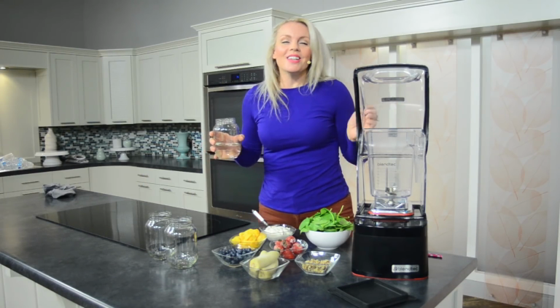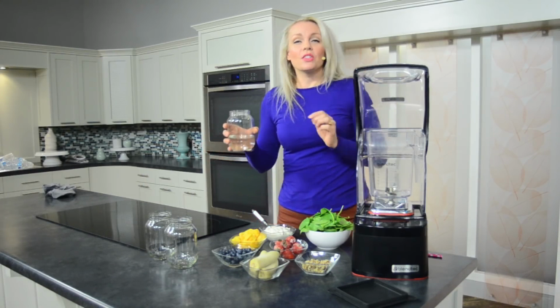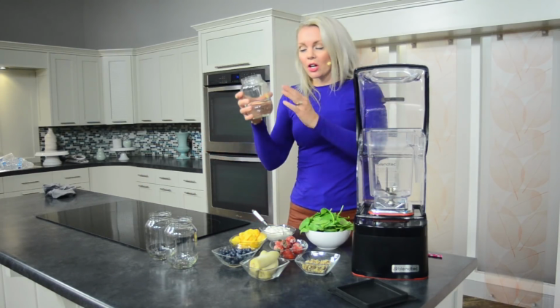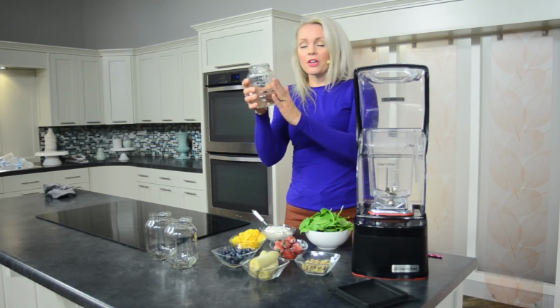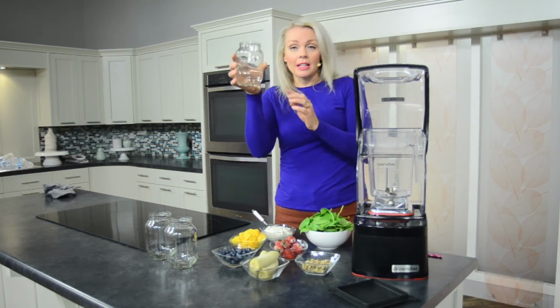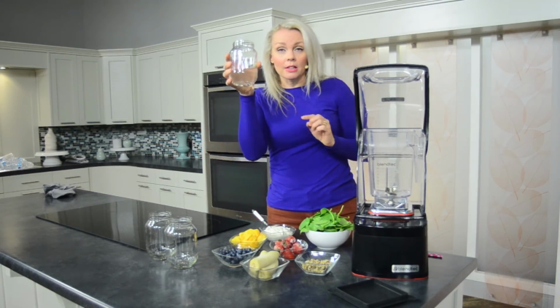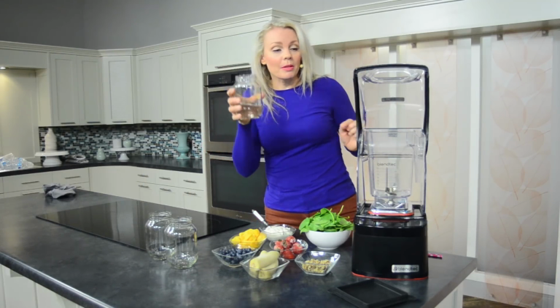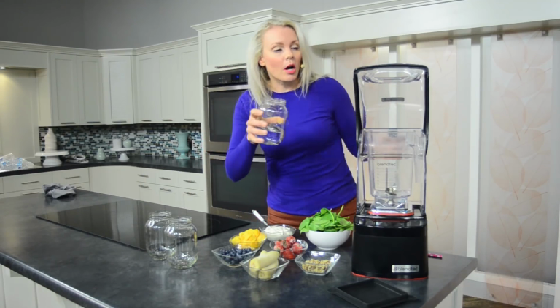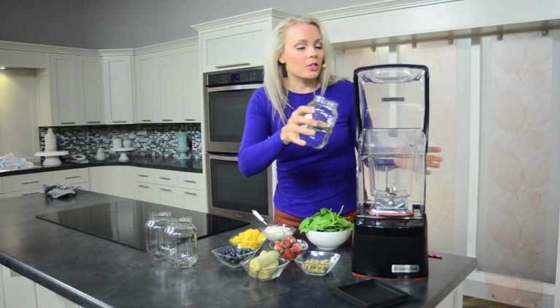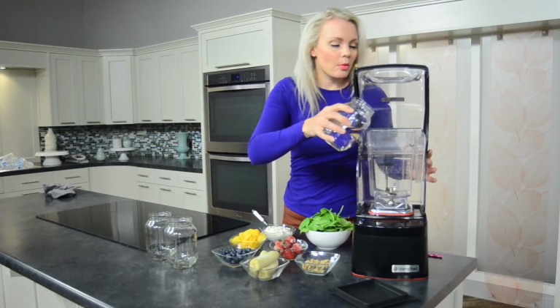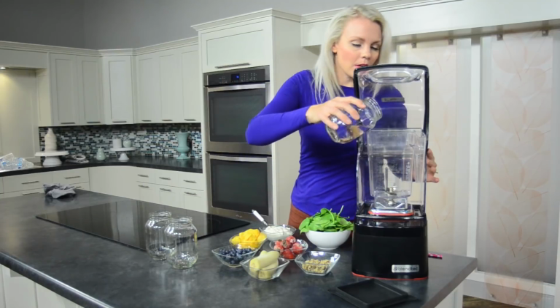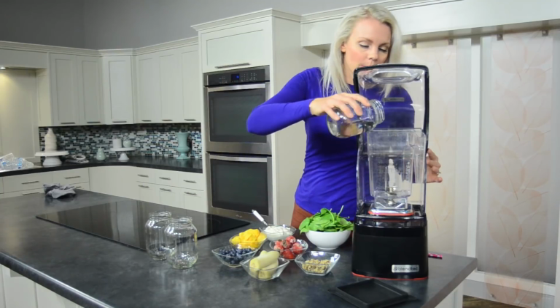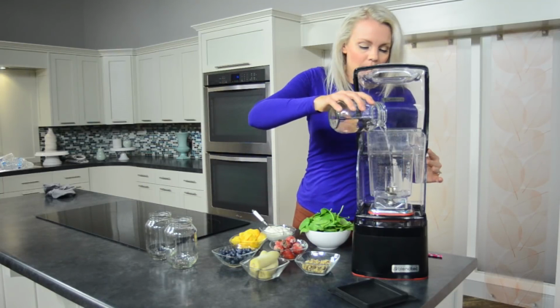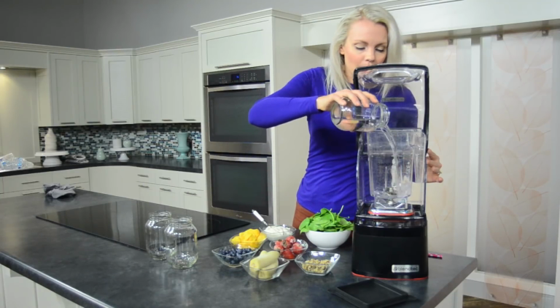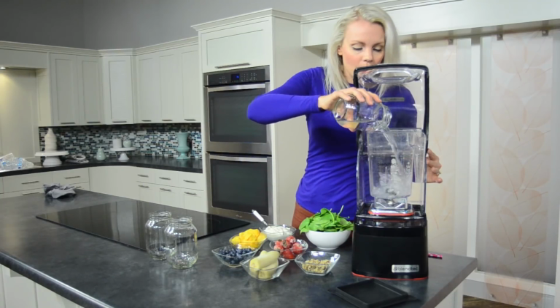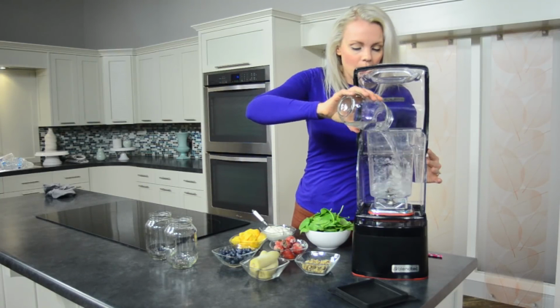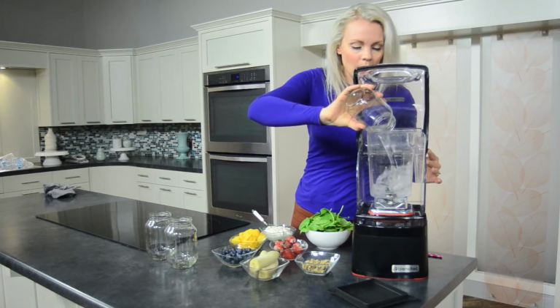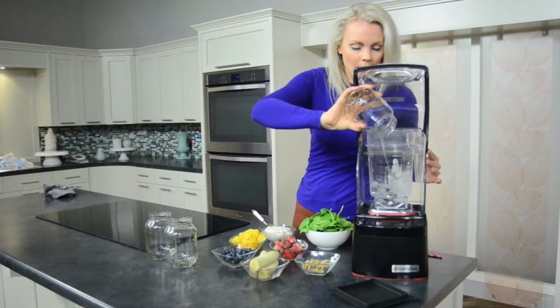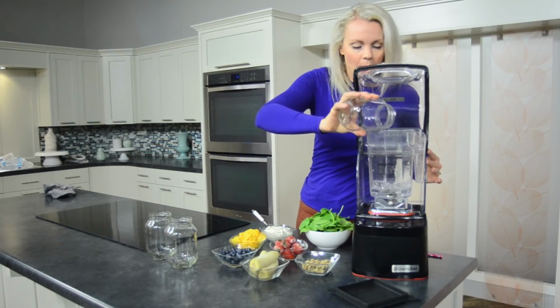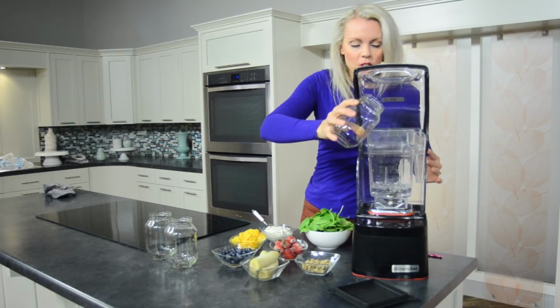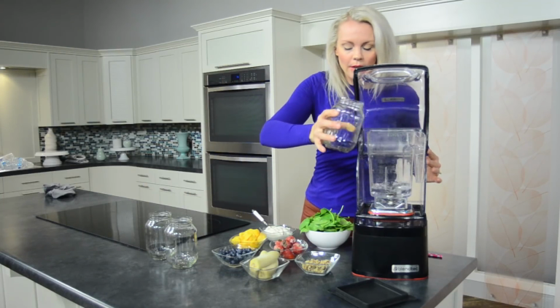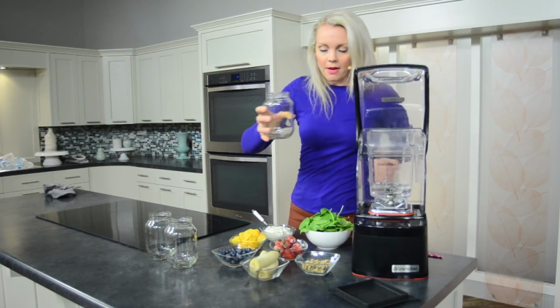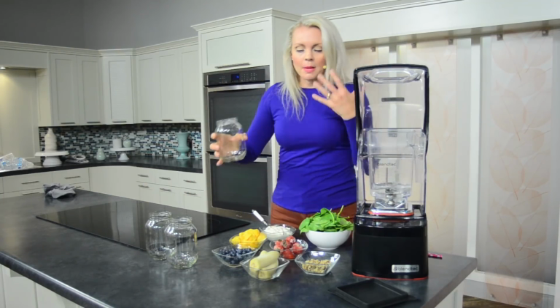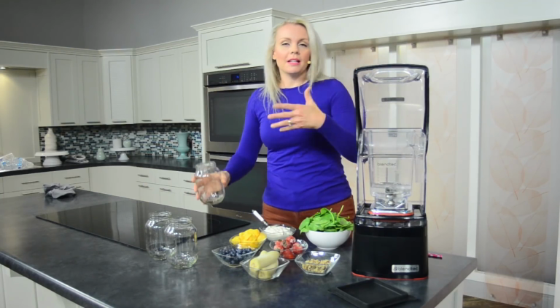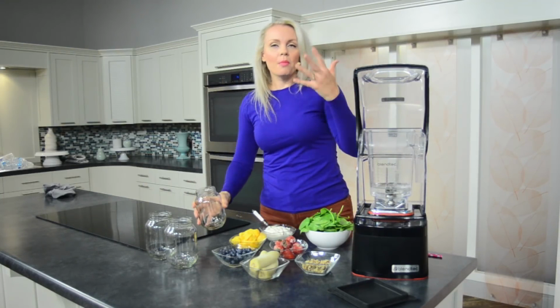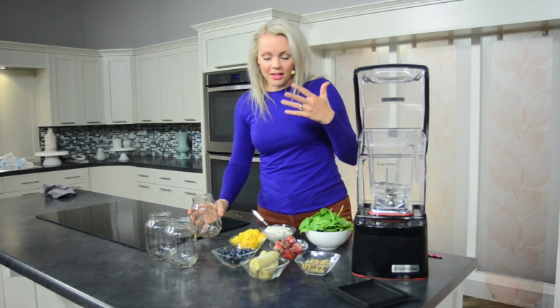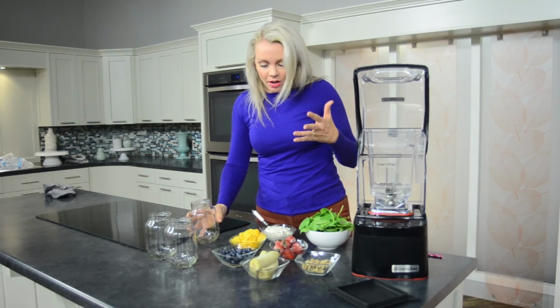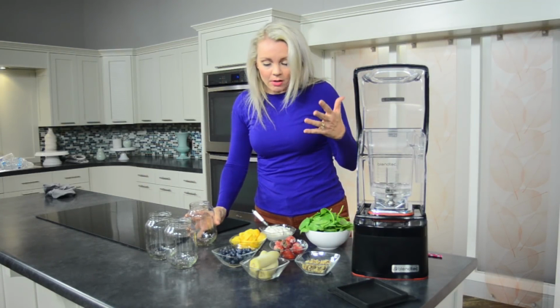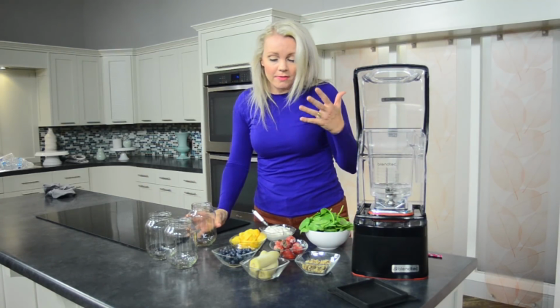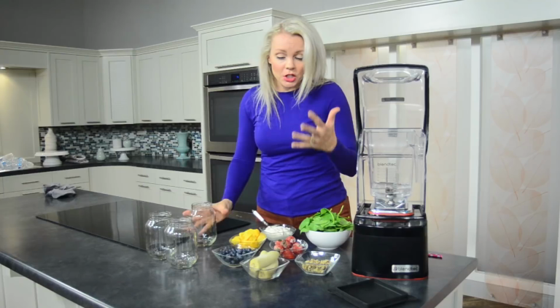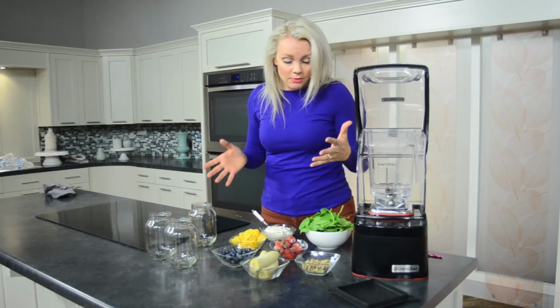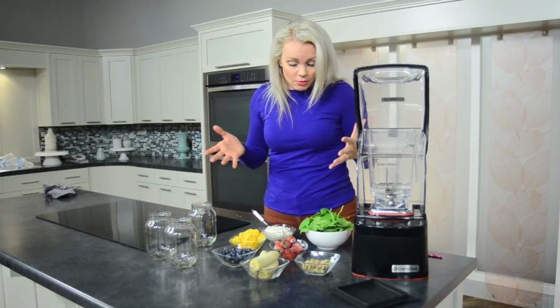To start out you're going to get a little bit of water just right there in the bottom of your blender, because you want to have something to help thin out all of the veggies and fruits.